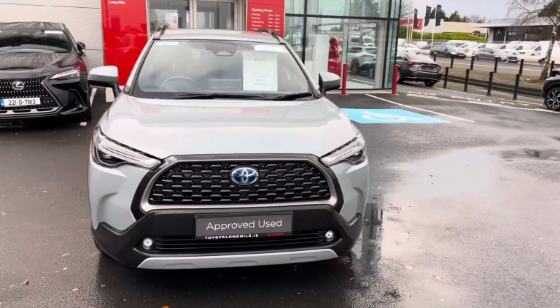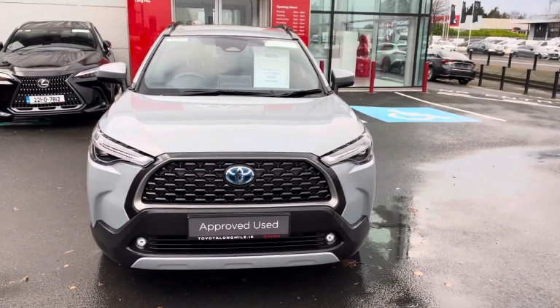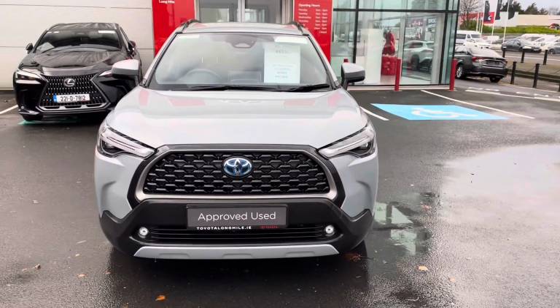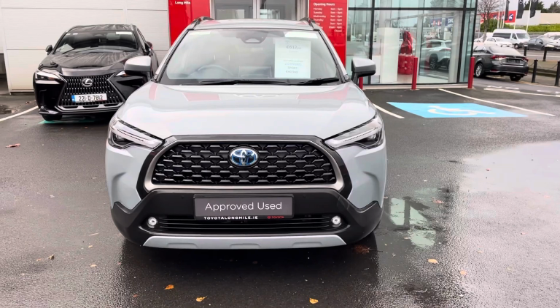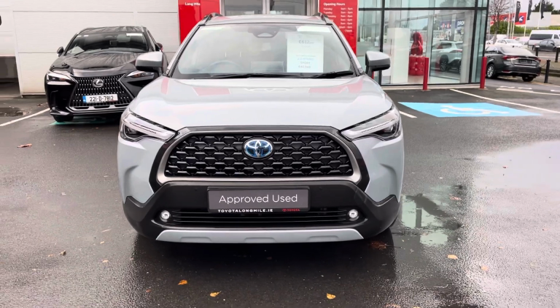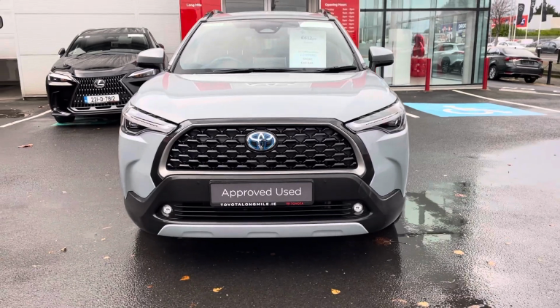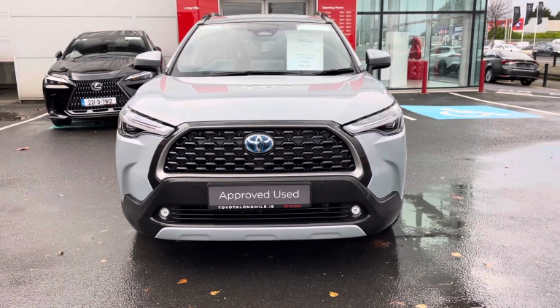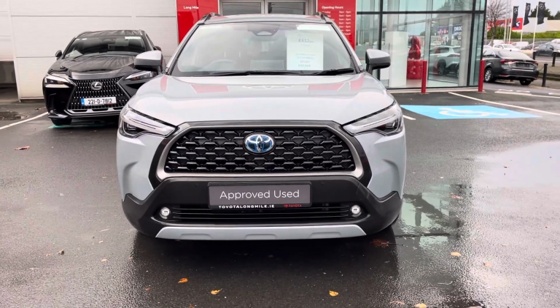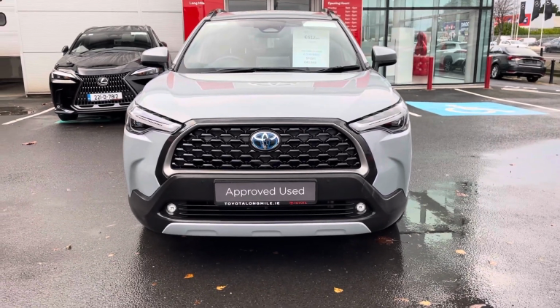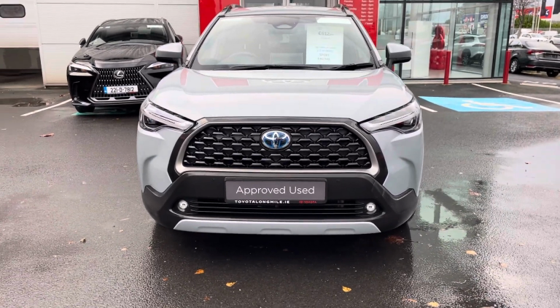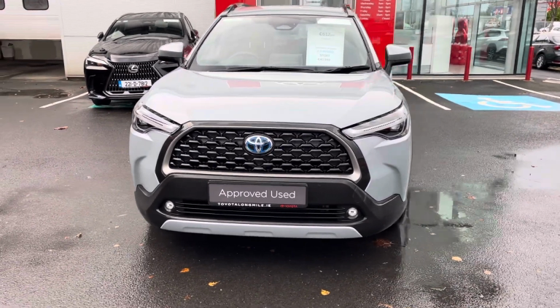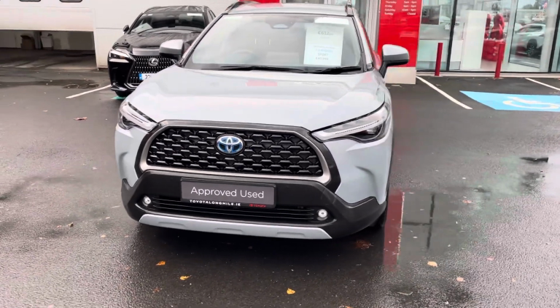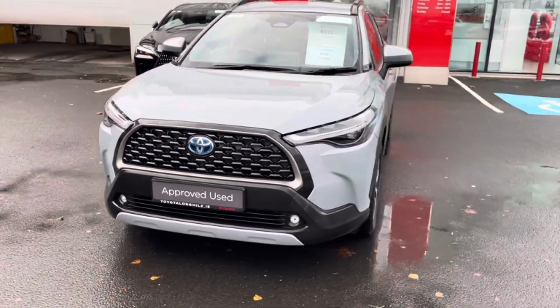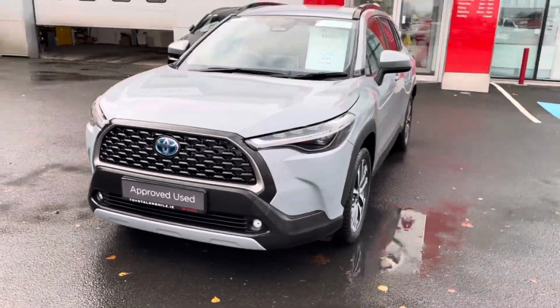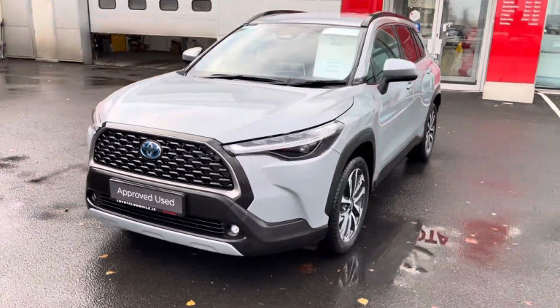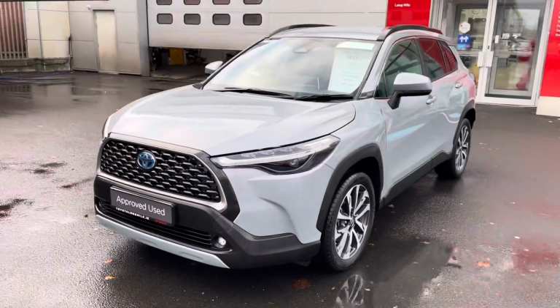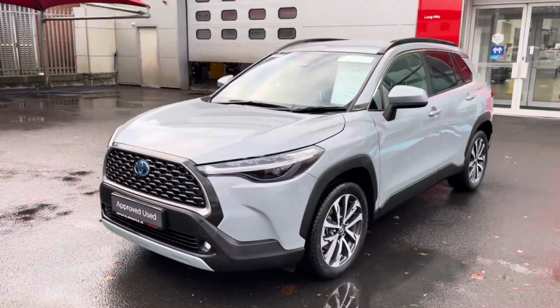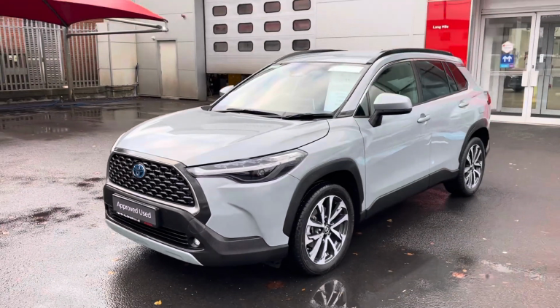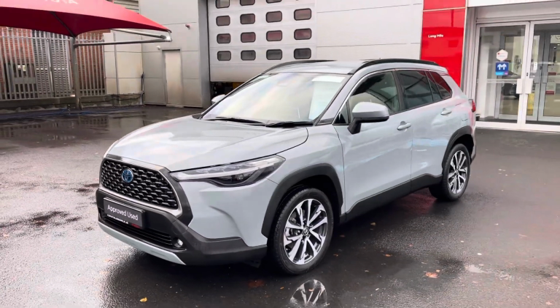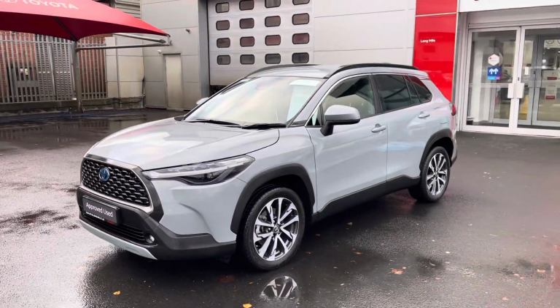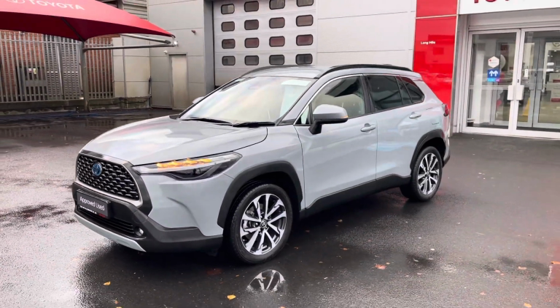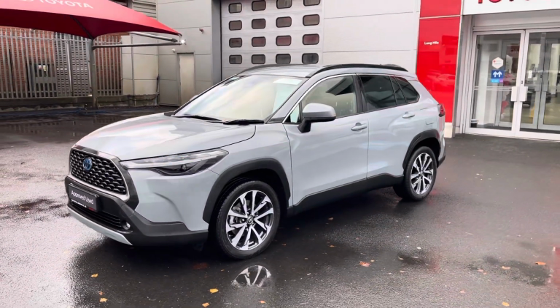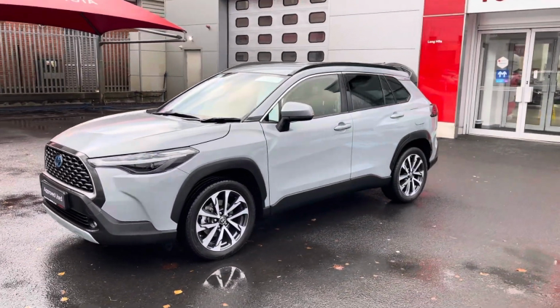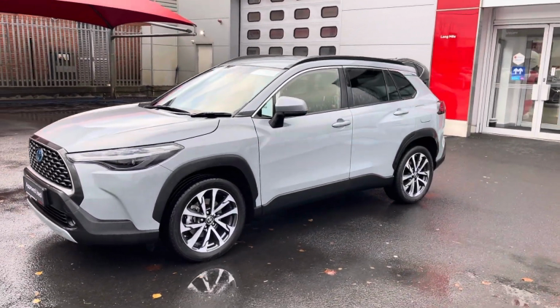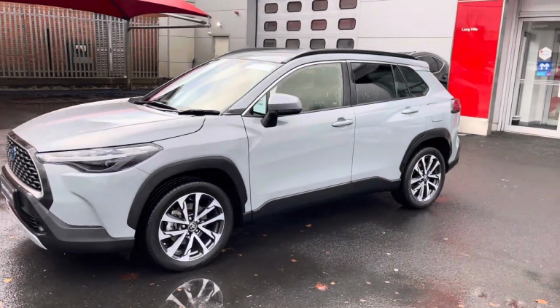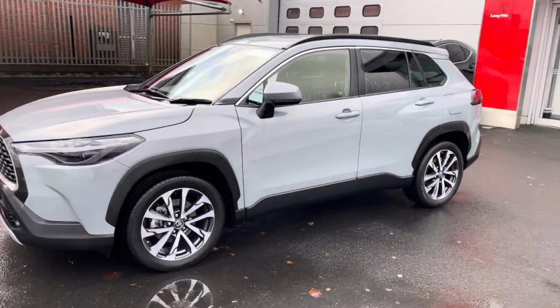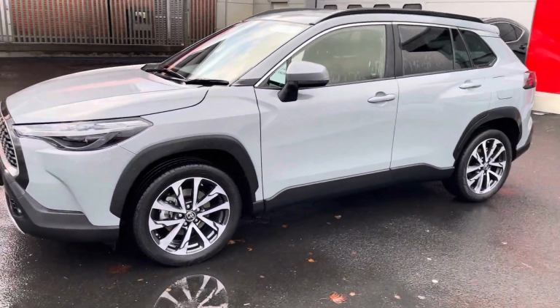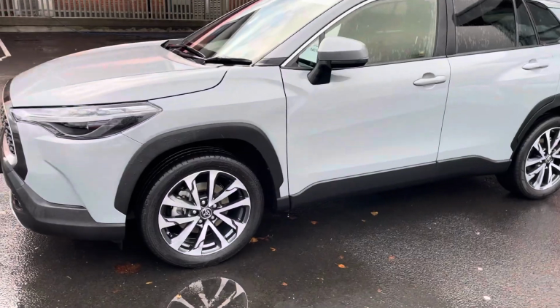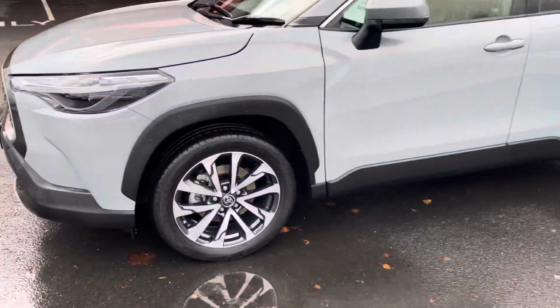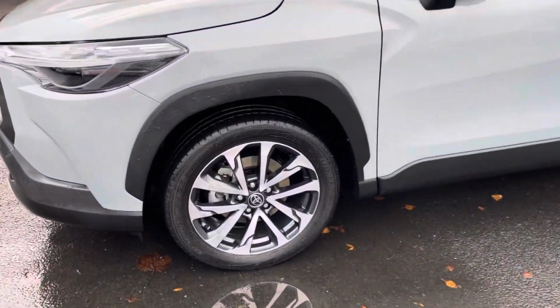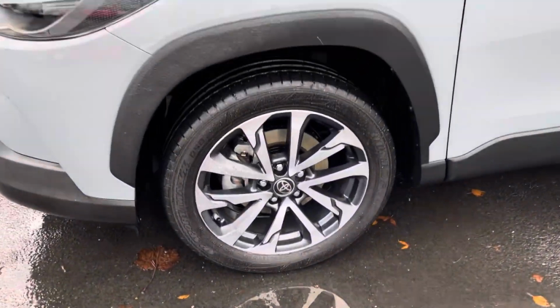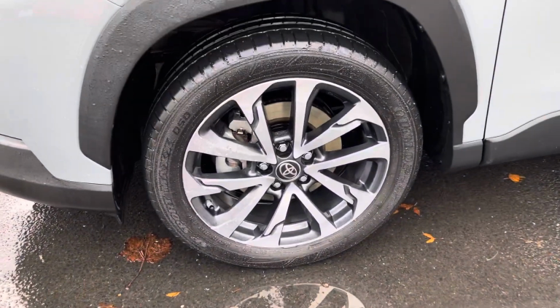The car also features front fog lights, LED daytime running lights, front parking sensors, colour coded door handles and mirrors, privacy glass that stretches right around to the back of the car, and 18-inch diamond-cut alloy wheels.